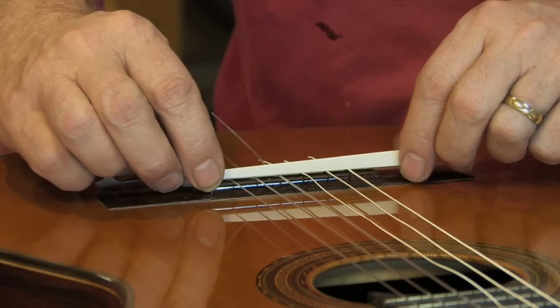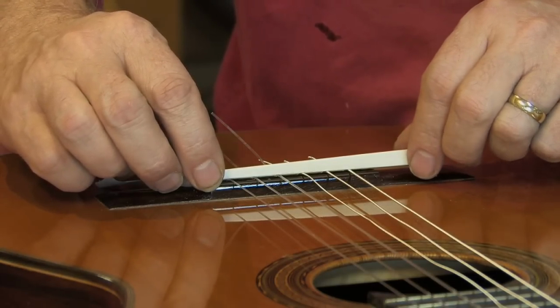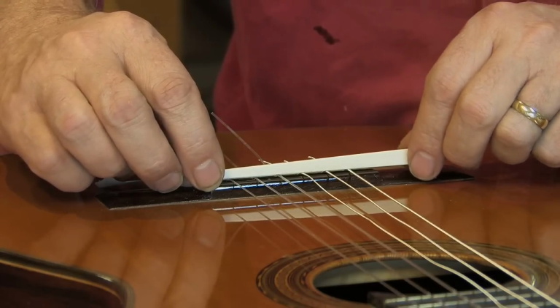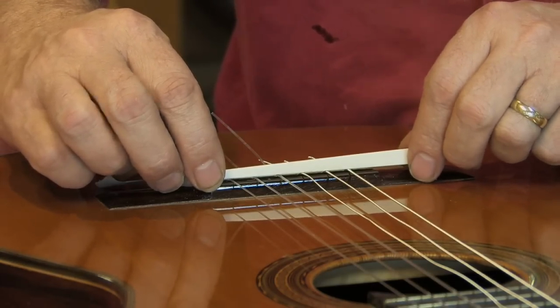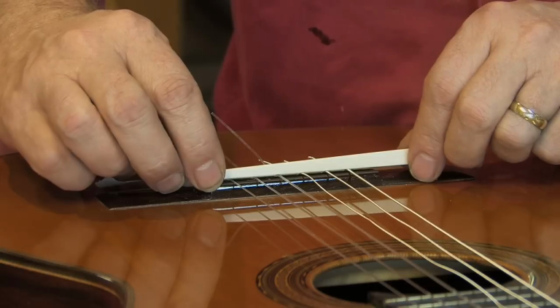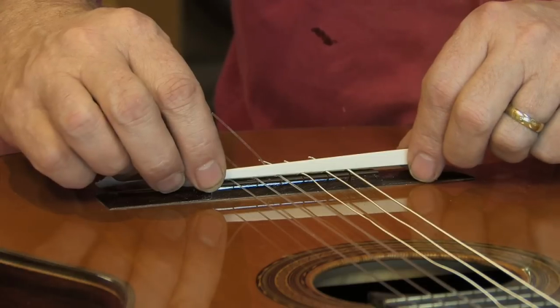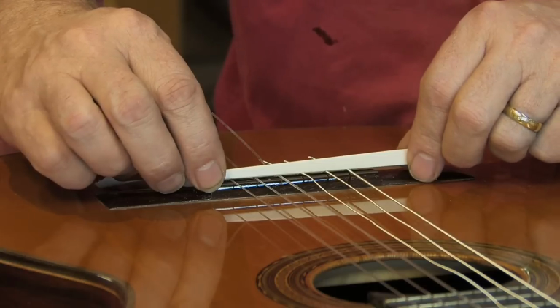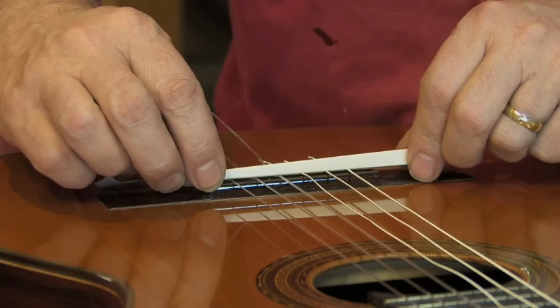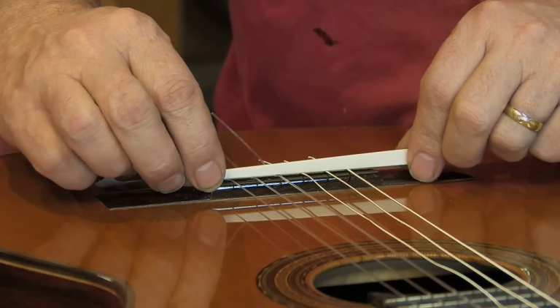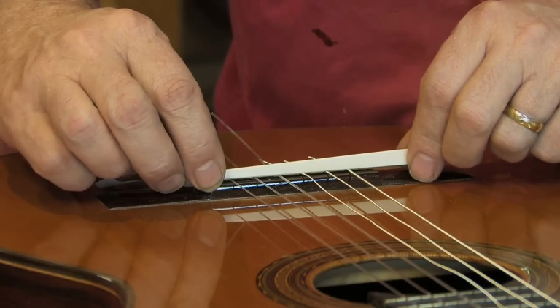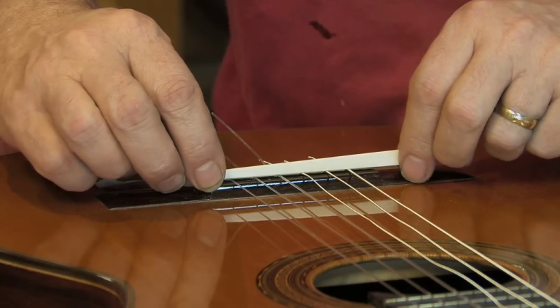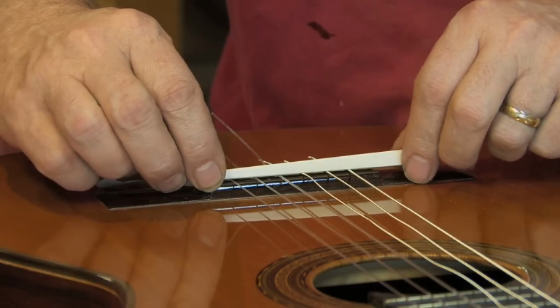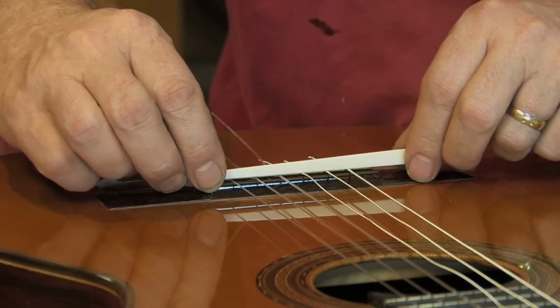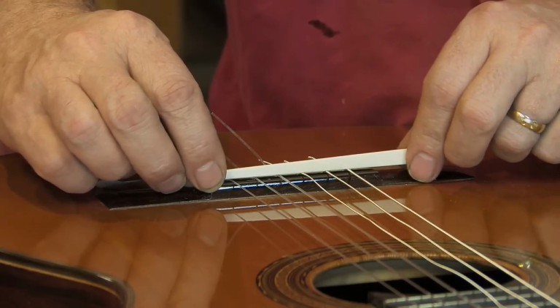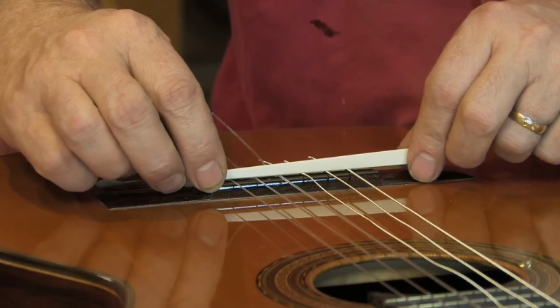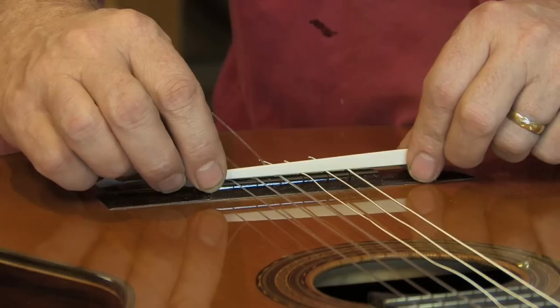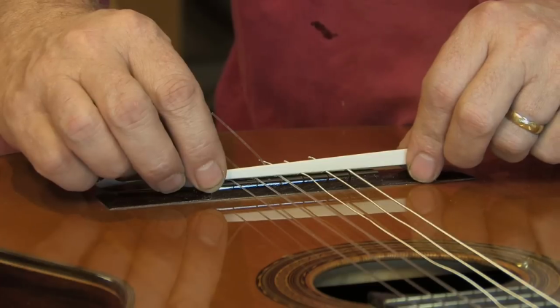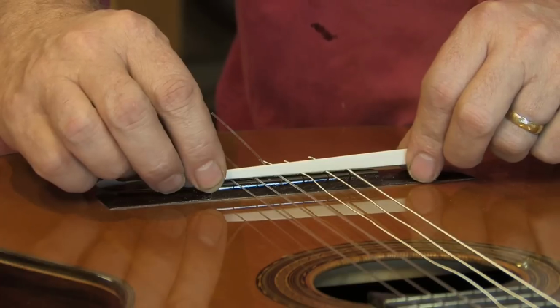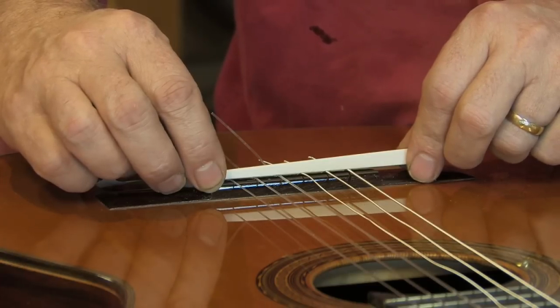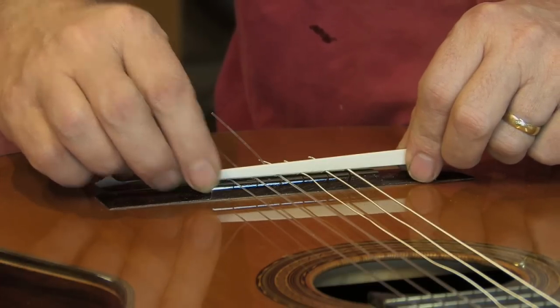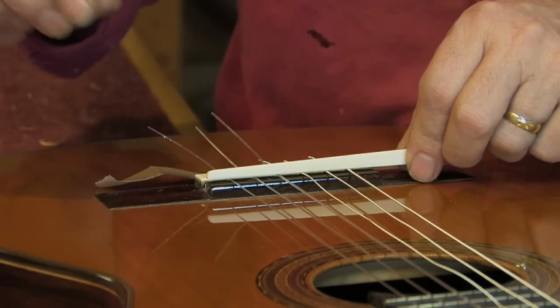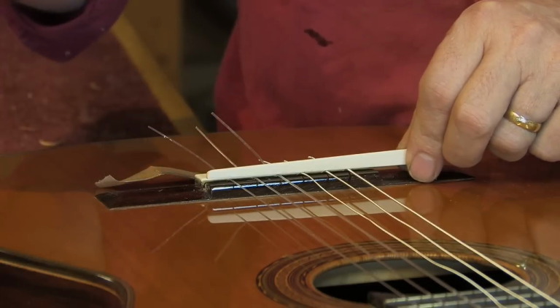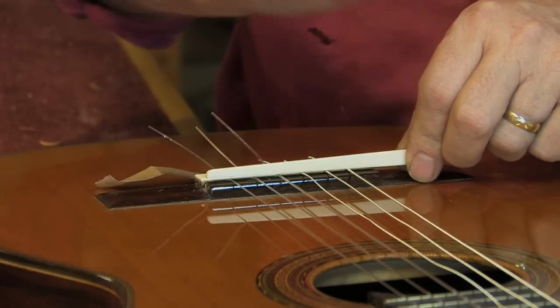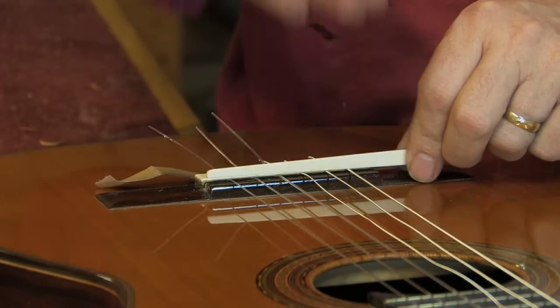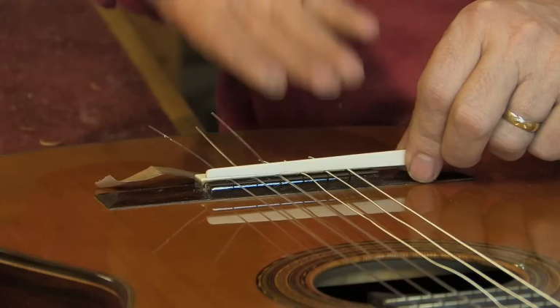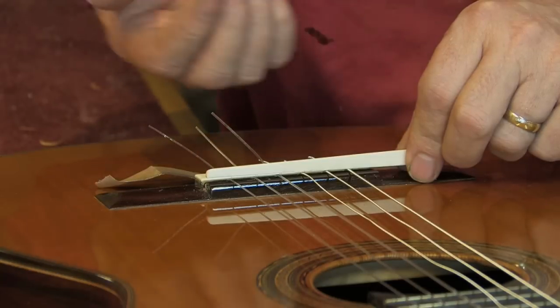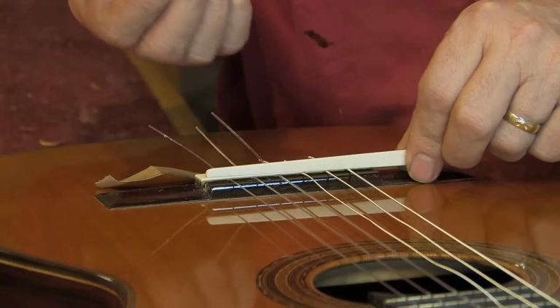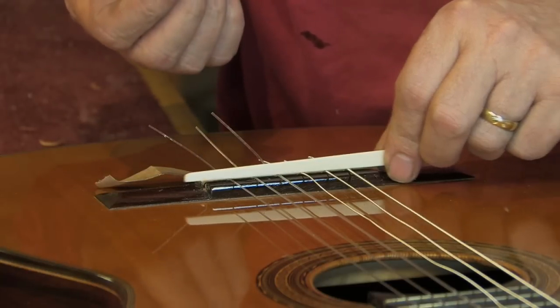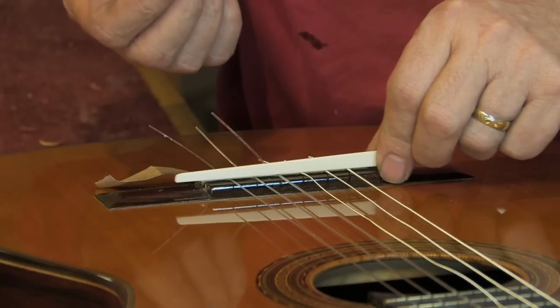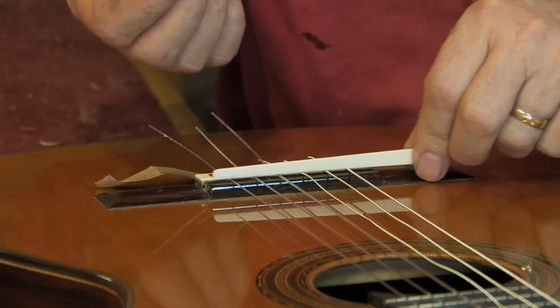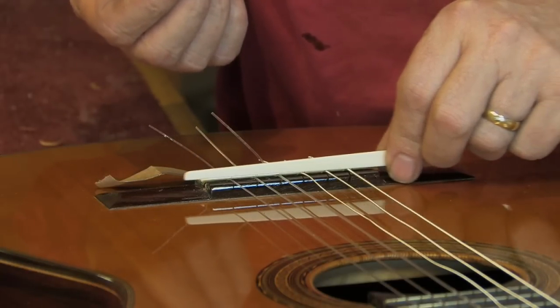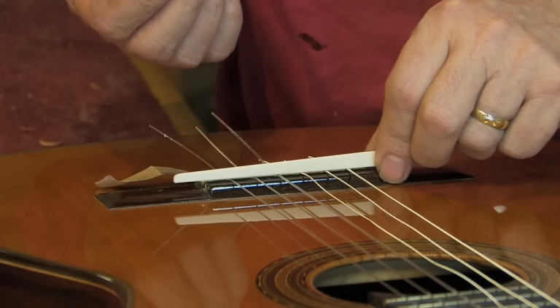If you're going on tour and traveling to different parts of the world where the humidity is different and the guitar reacts, you can raise and lower the action accordingly.